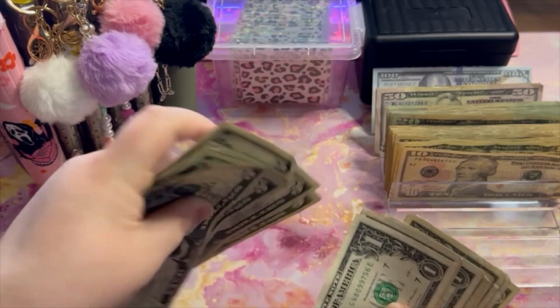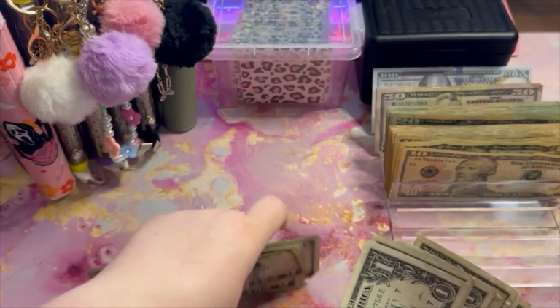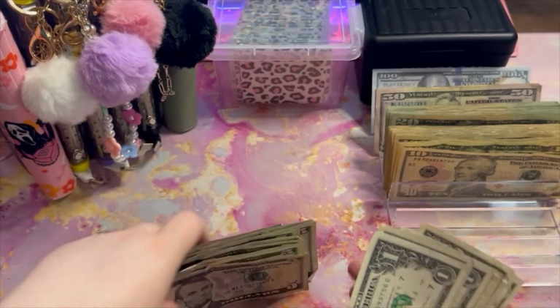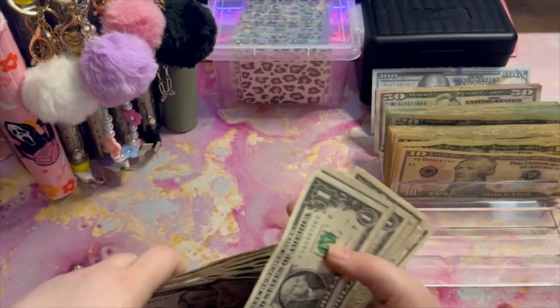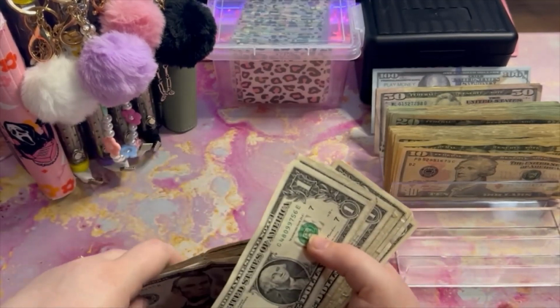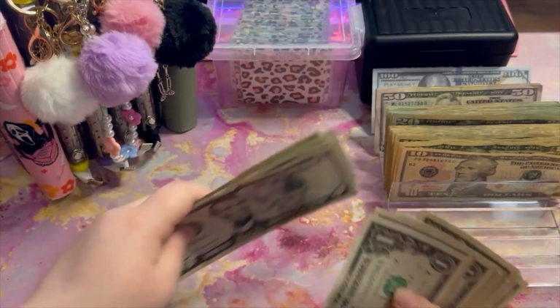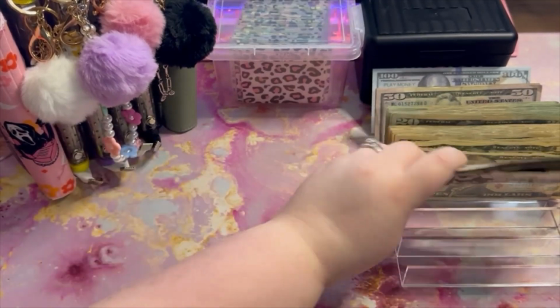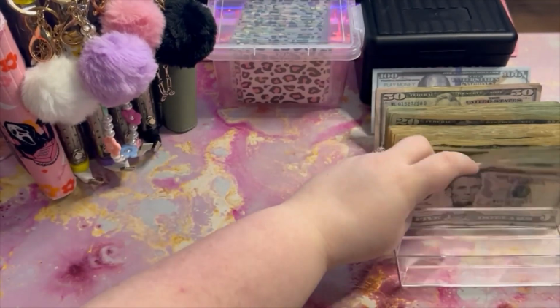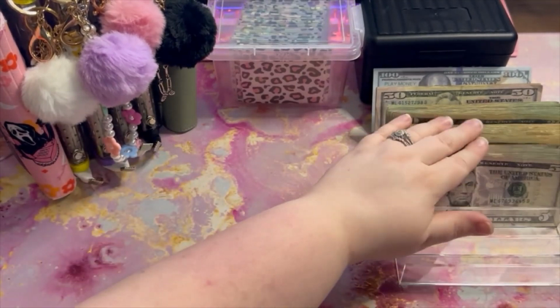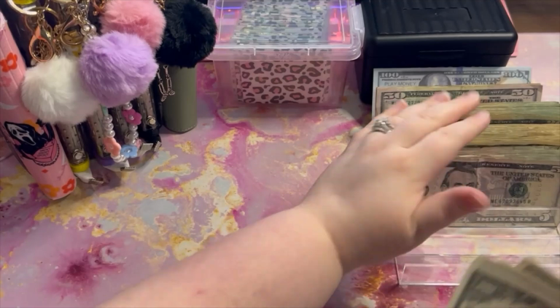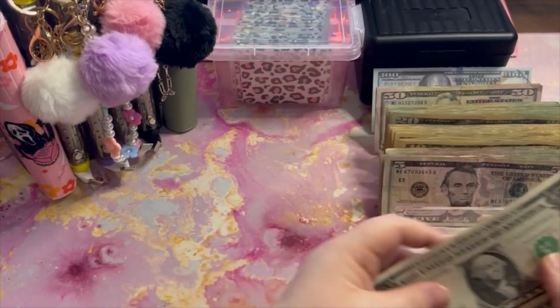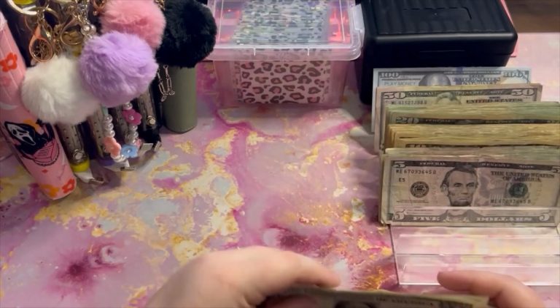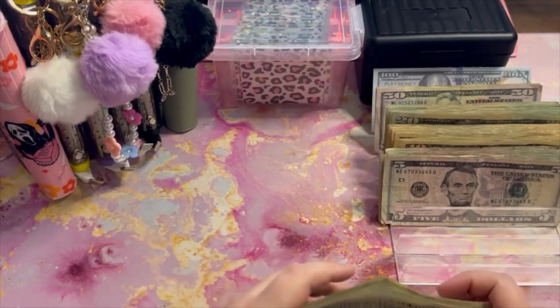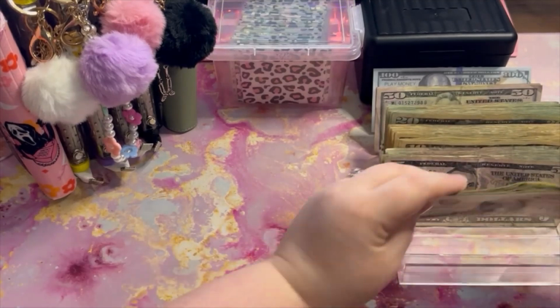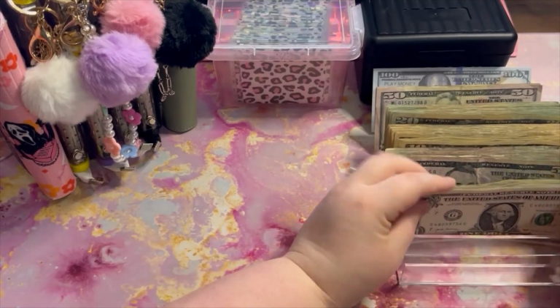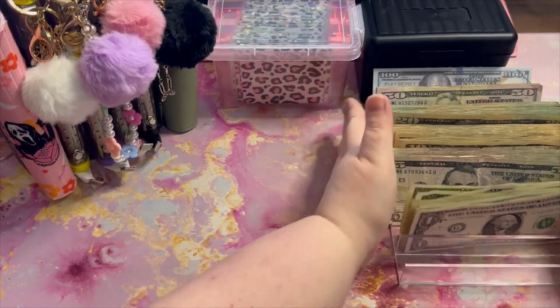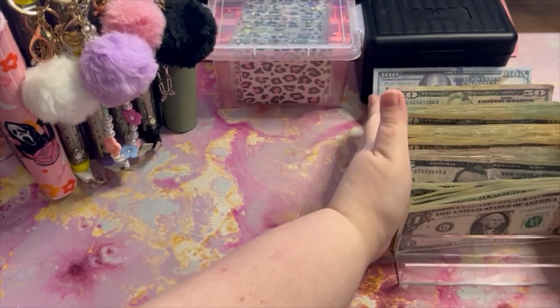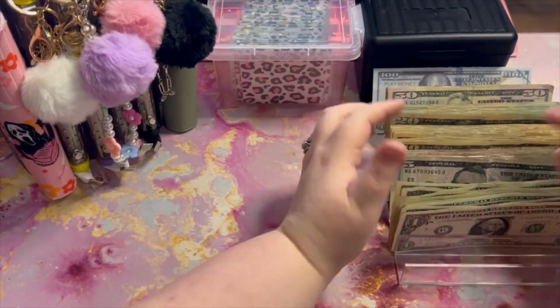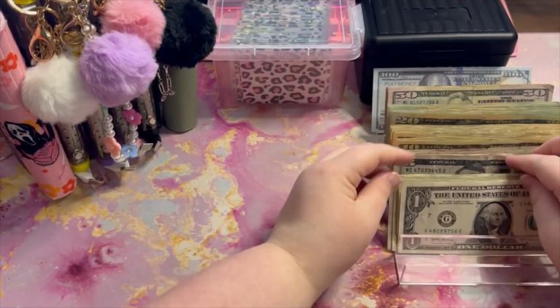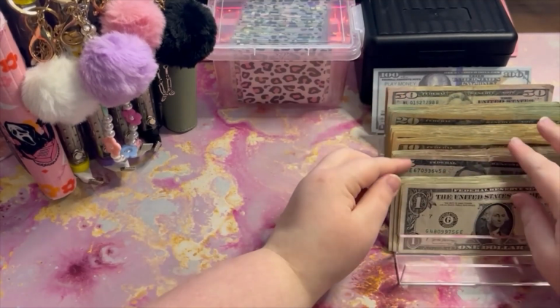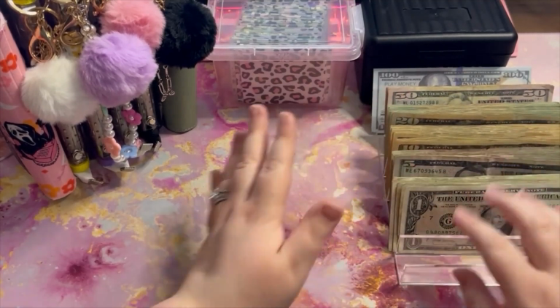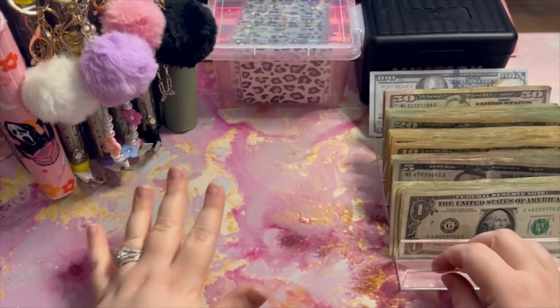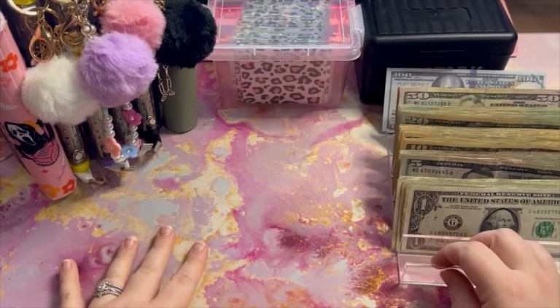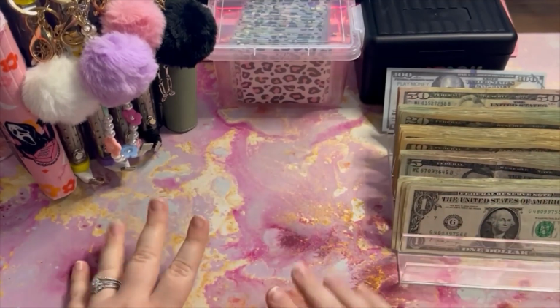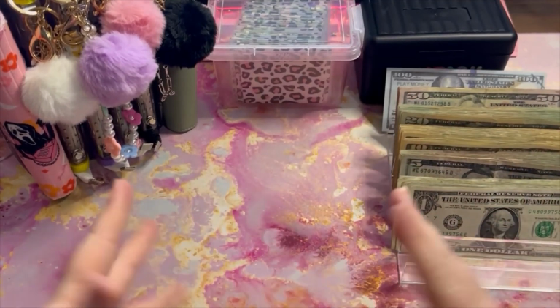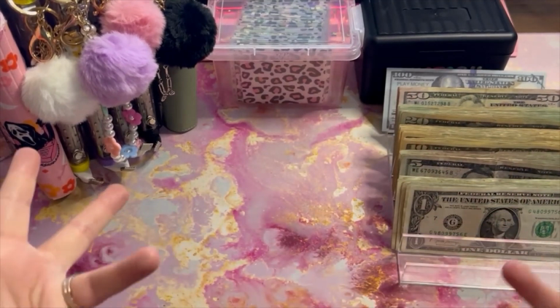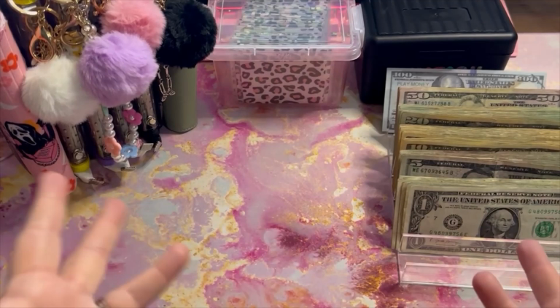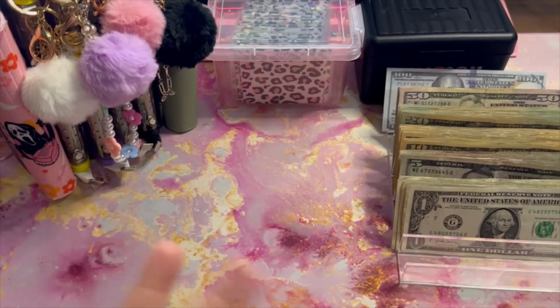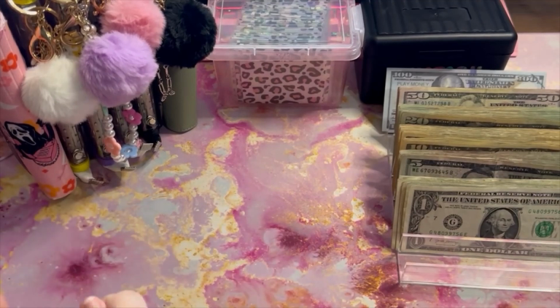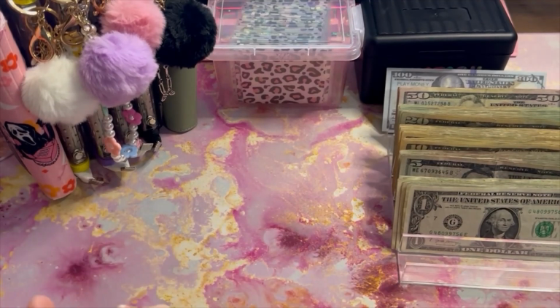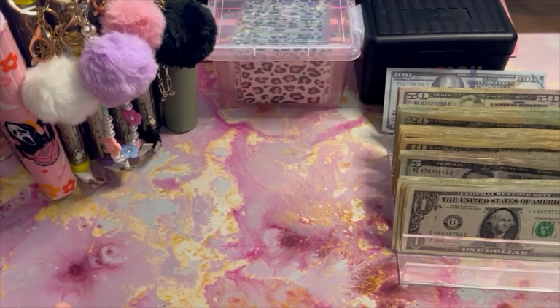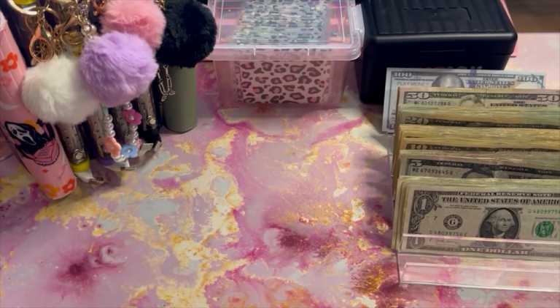Yeah, so I have $5 extra dollars, but that's okay — we're gonna figure out where she goes. I do recall as I was getting my denominations ready that I had $5 extra, so that's fine. Maybe we'll put it in the treat yourself envelope.